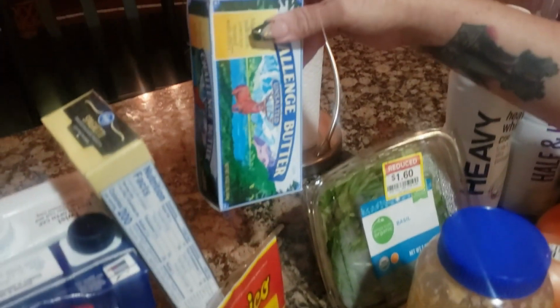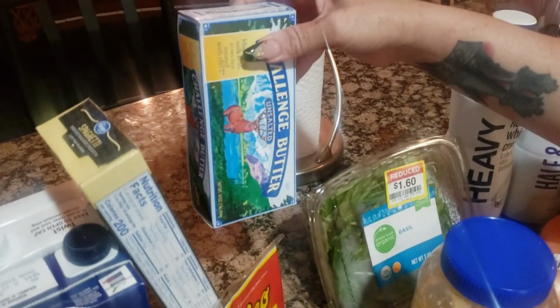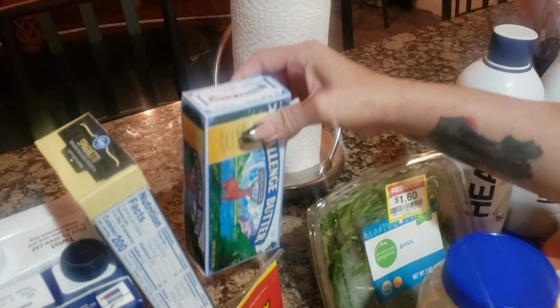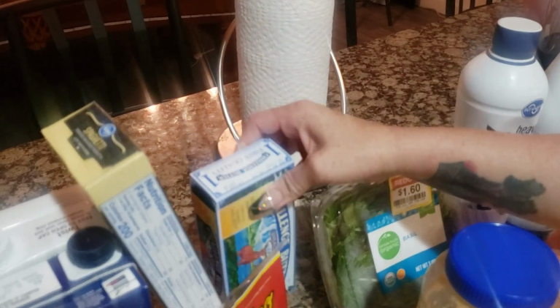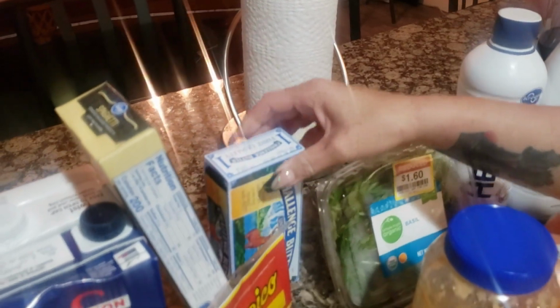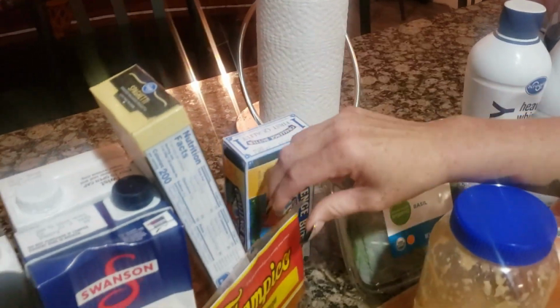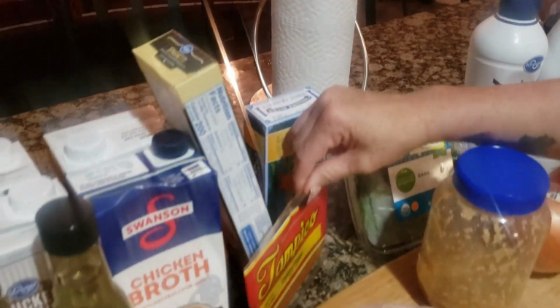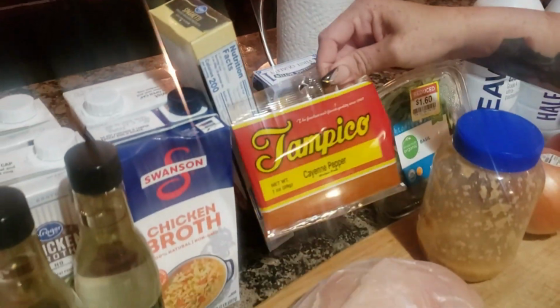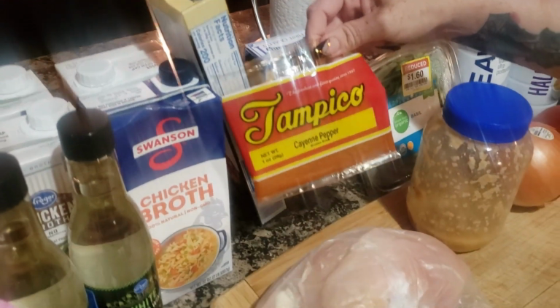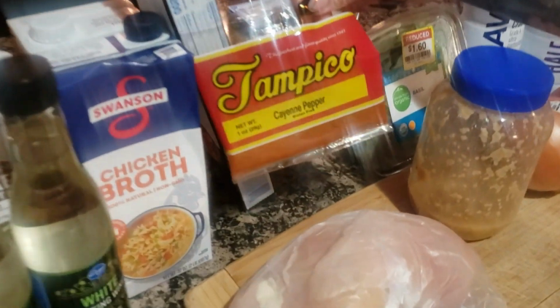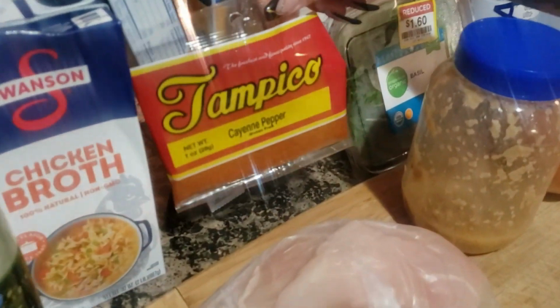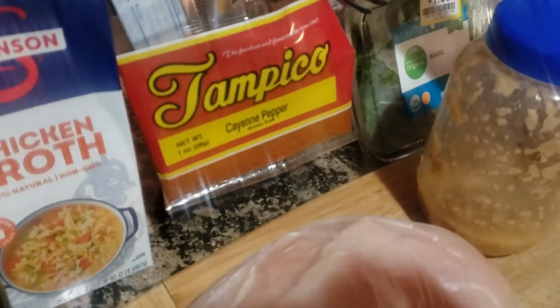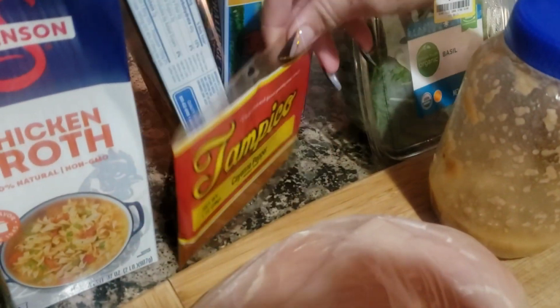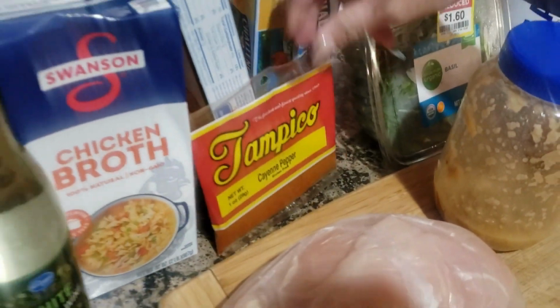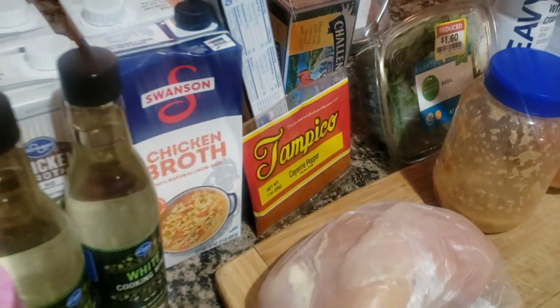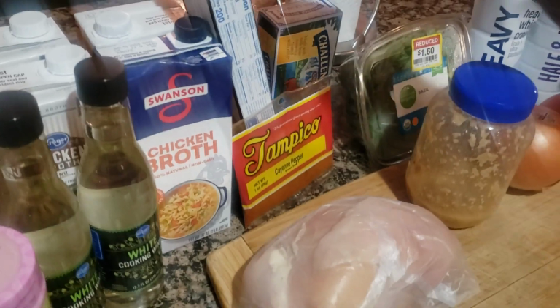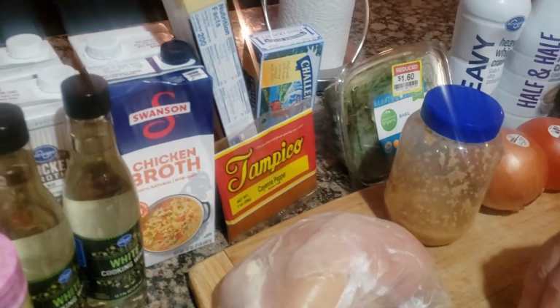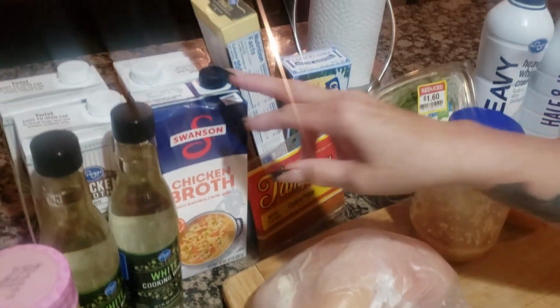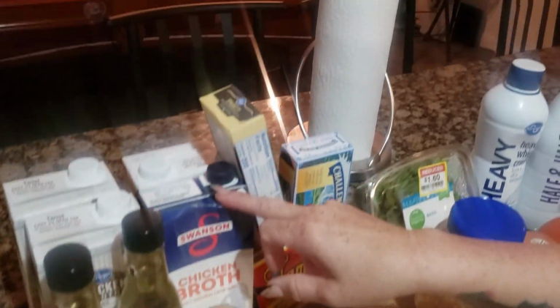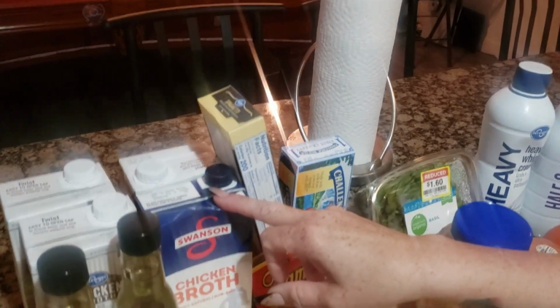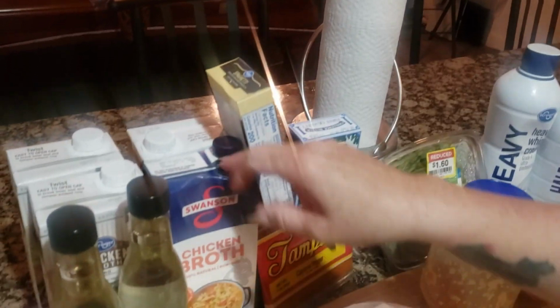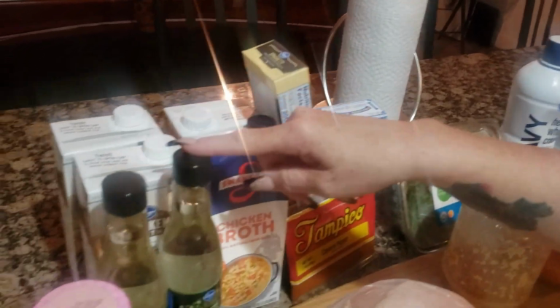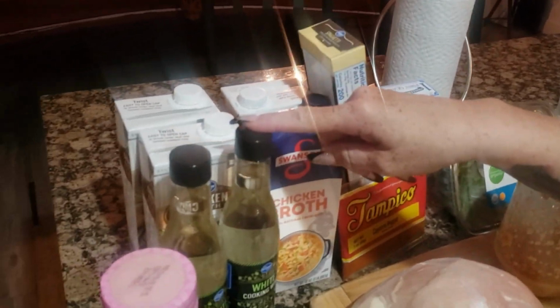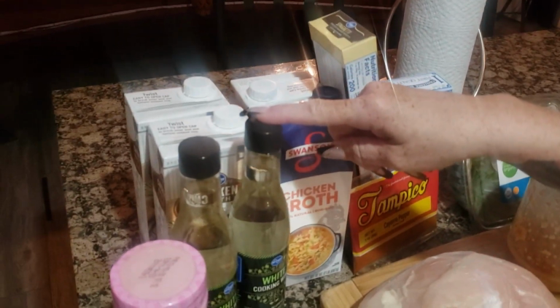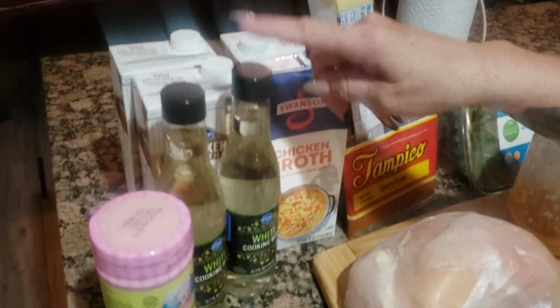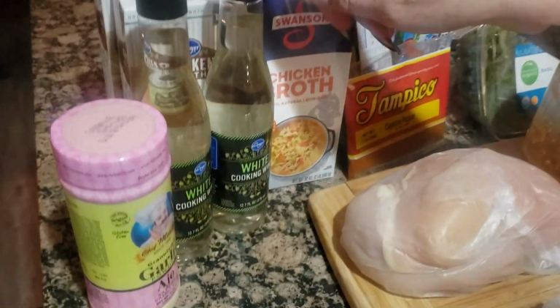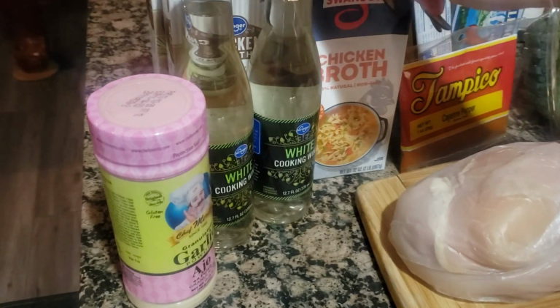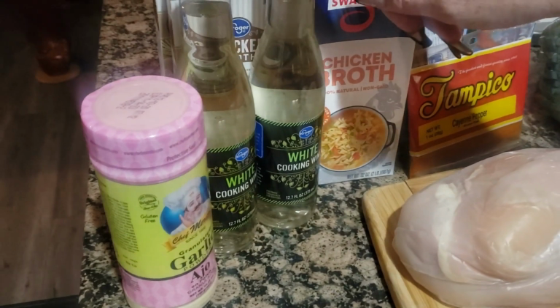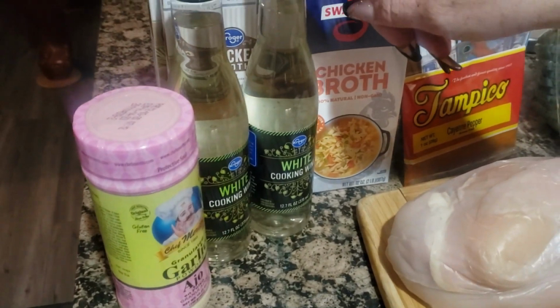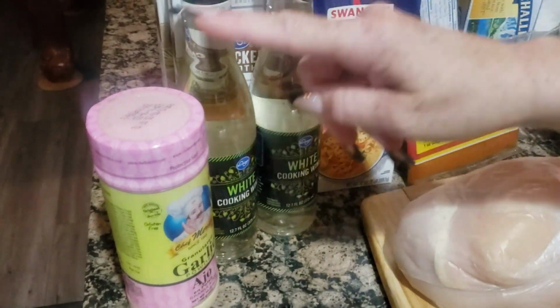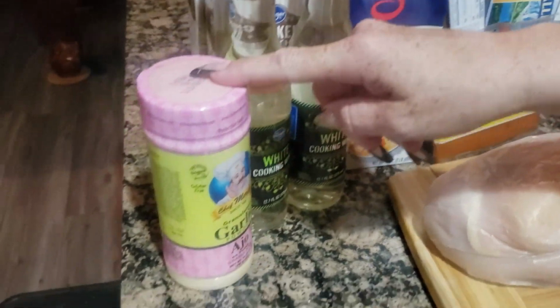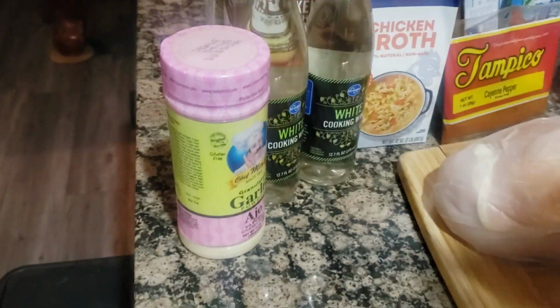Get butter — the unsalted kind, because there's going to be a lot of salt in there already. Cayenne pepper for the spice. Of course our spaghetti noodles. Chicken broth or white cooking wine. And then garlic for the chicken.